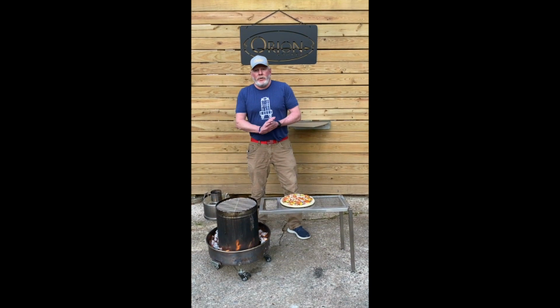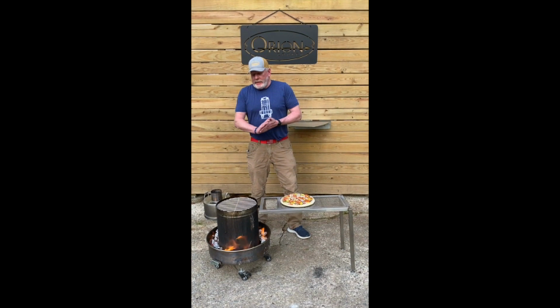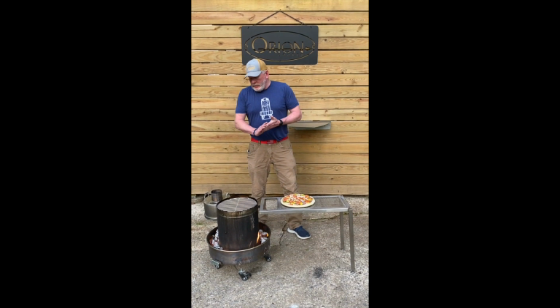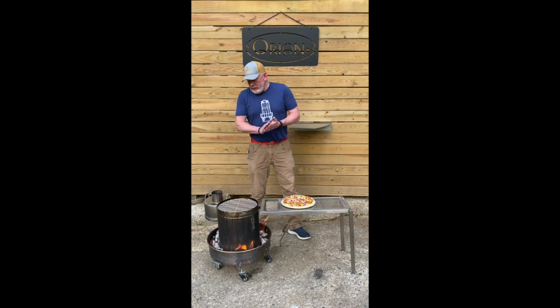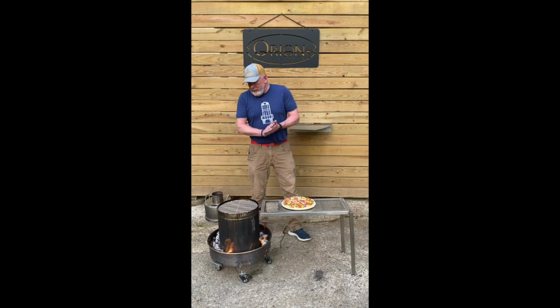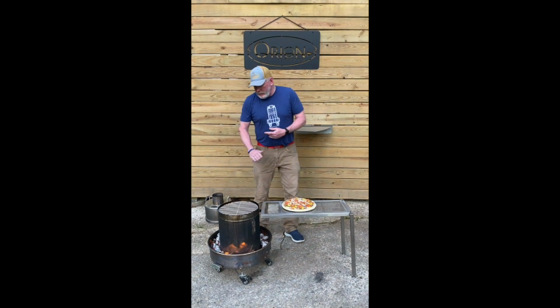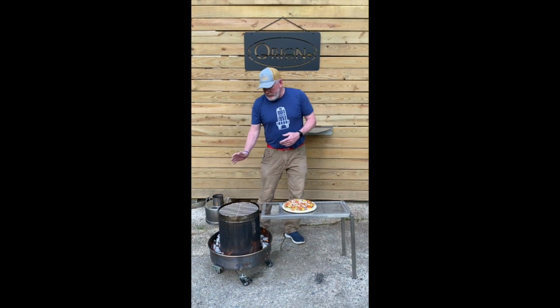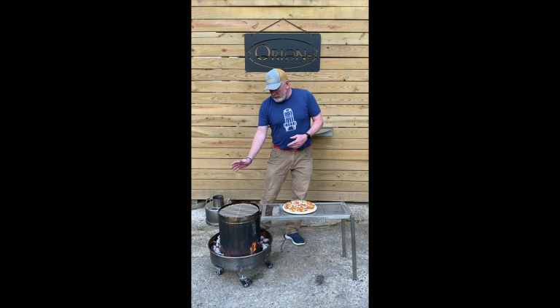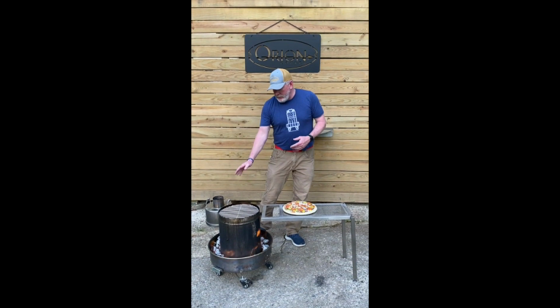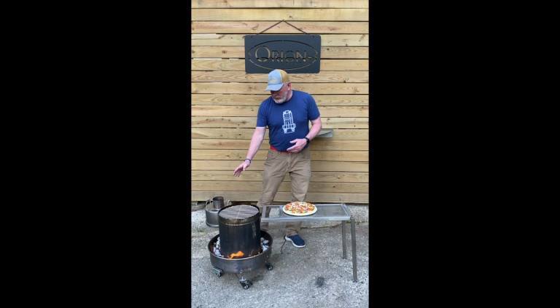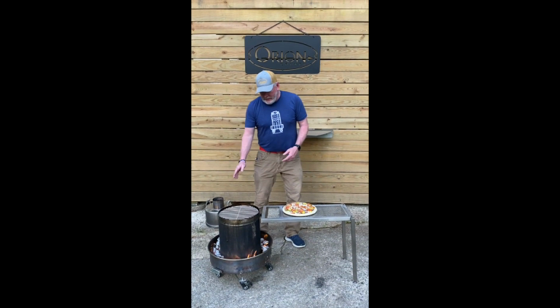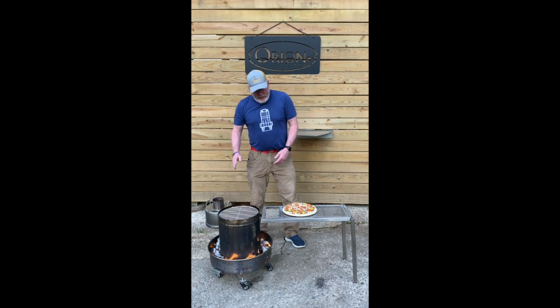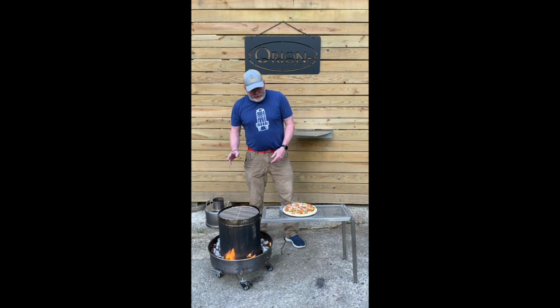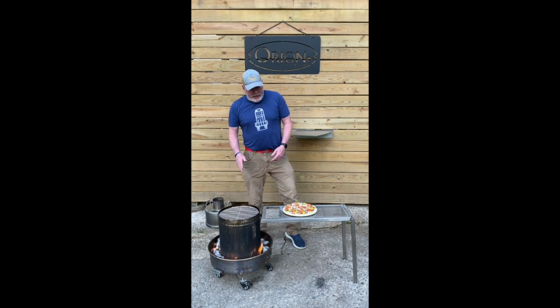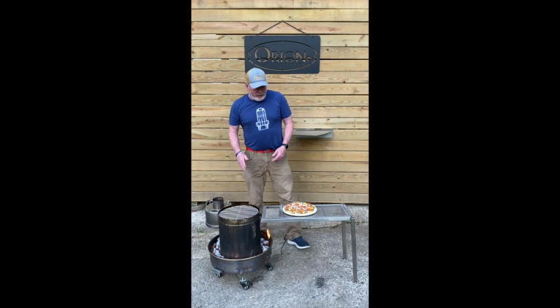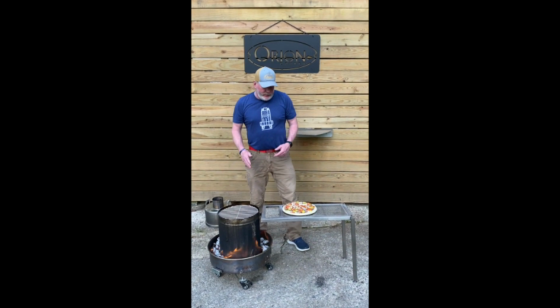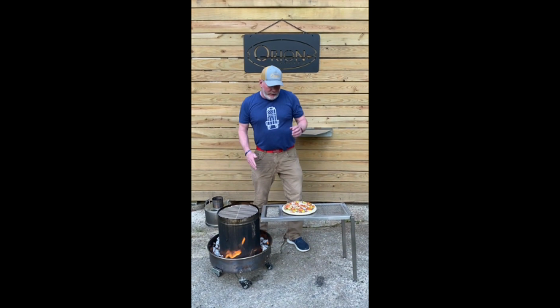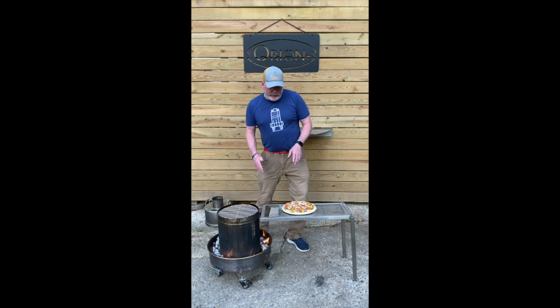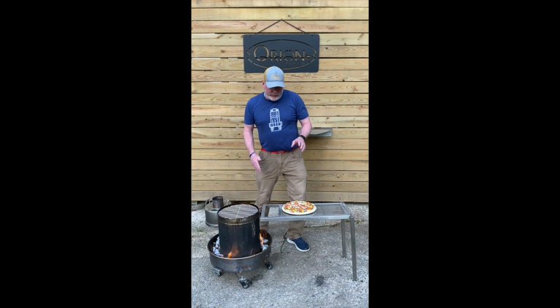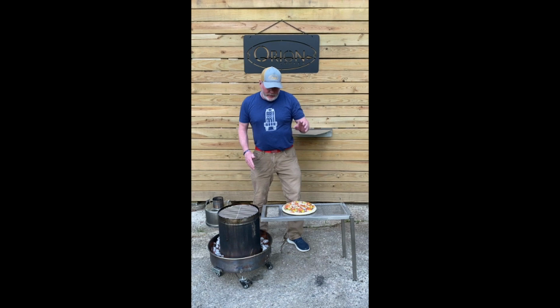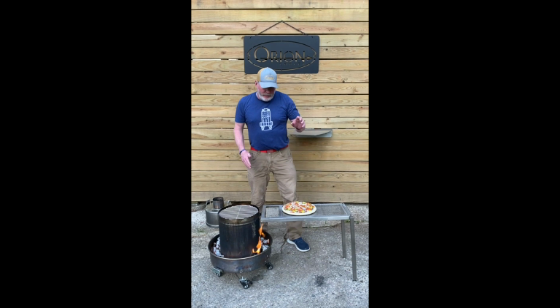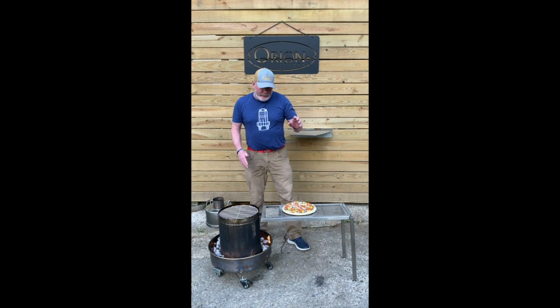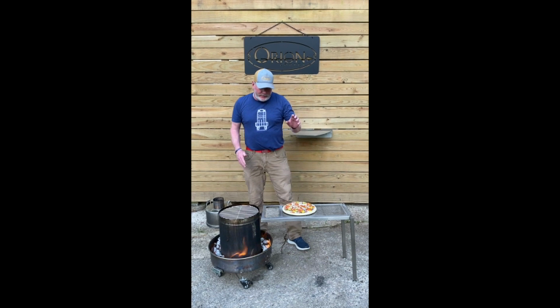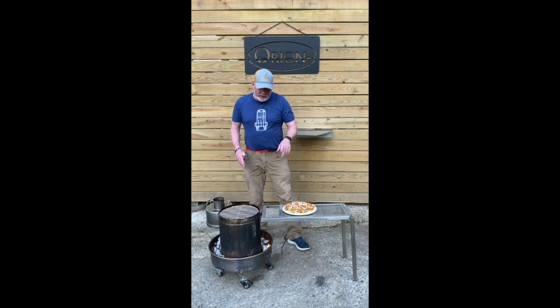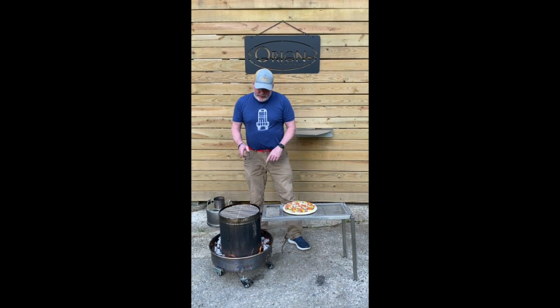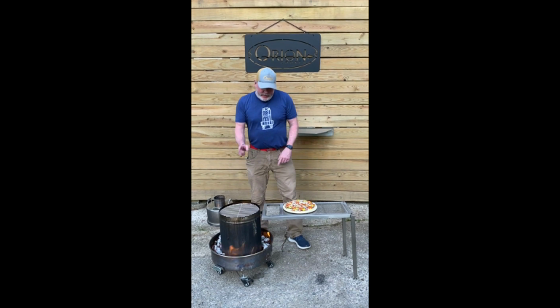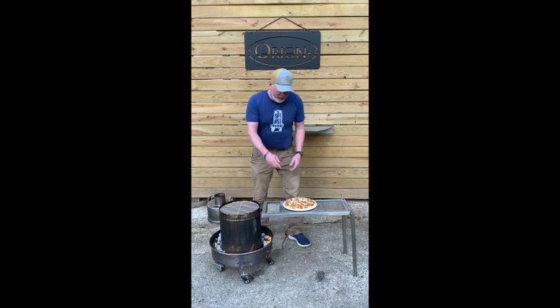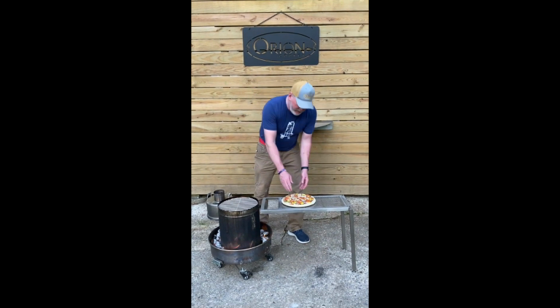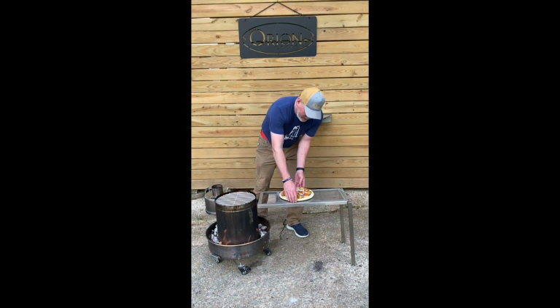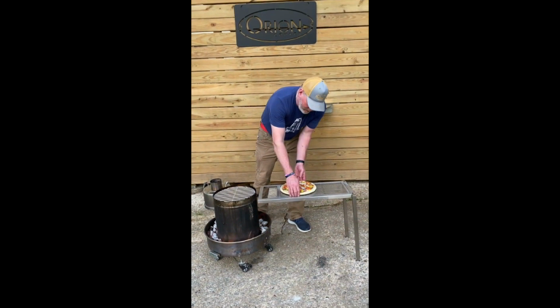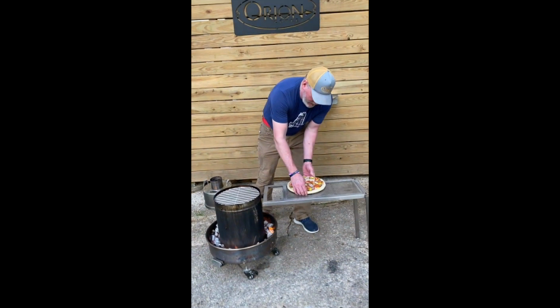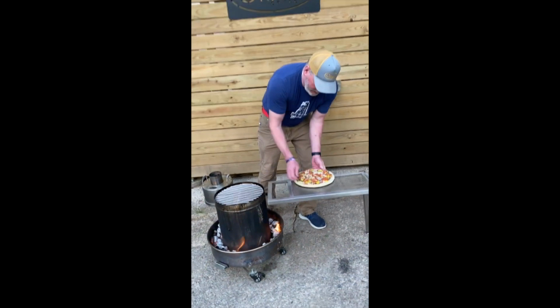All right, guys. So we're back after 20, 25 minutes. The wood chips are starting to smoke a little bit, which is good. Now we're going to introduce the pizza, which is on the Orion Pizza Steel, into the cooker.